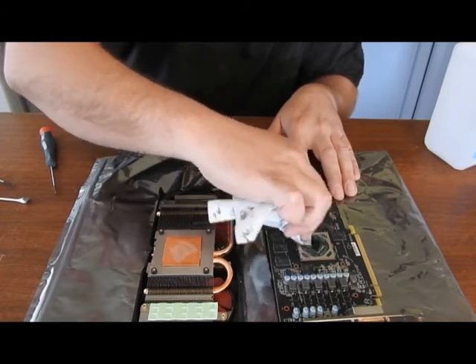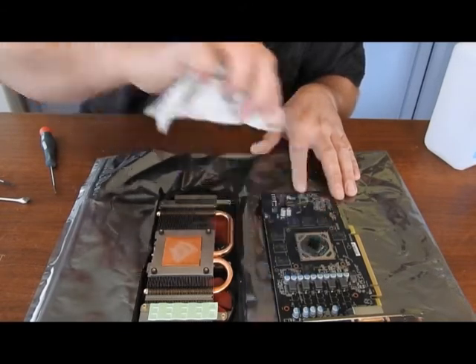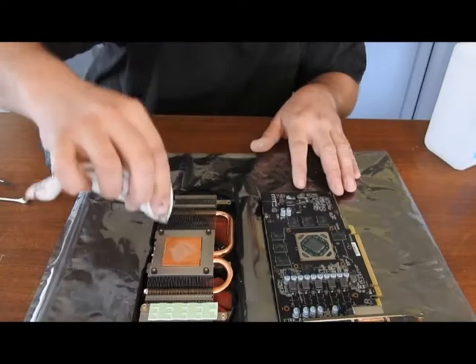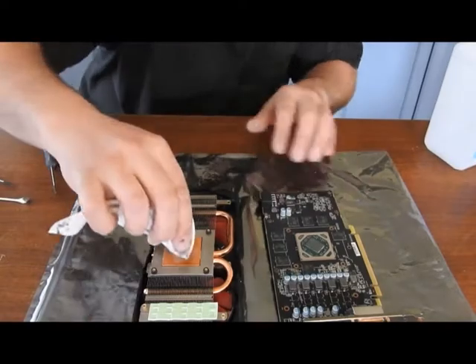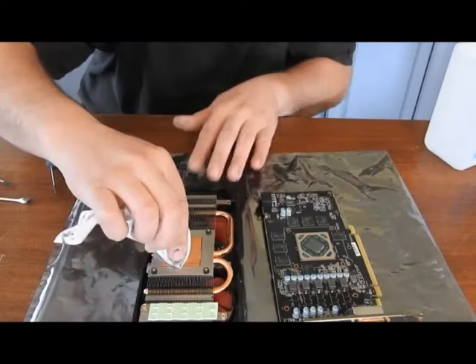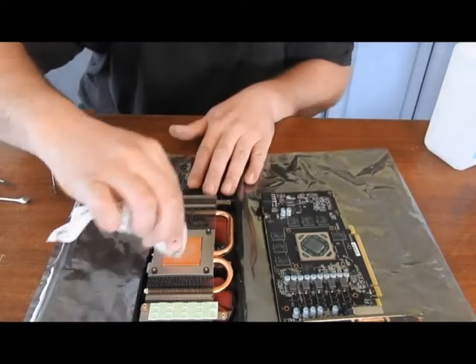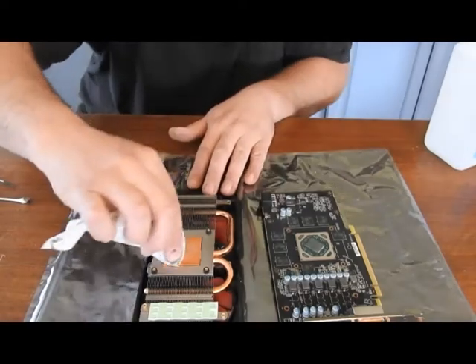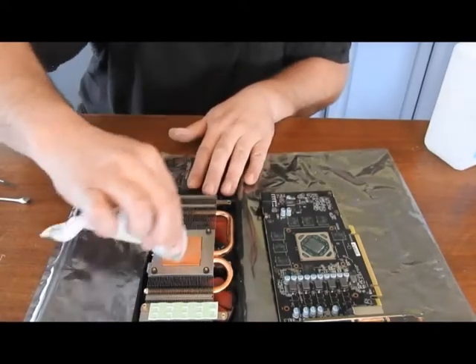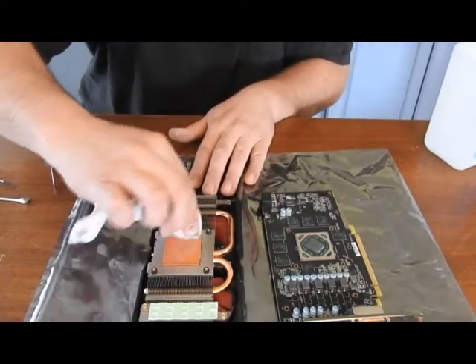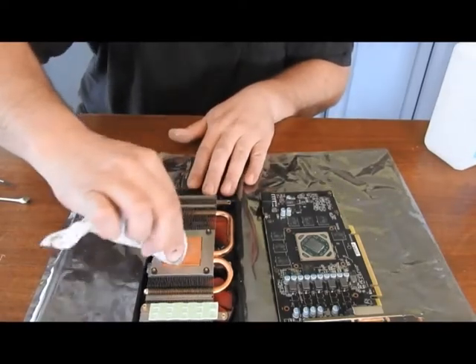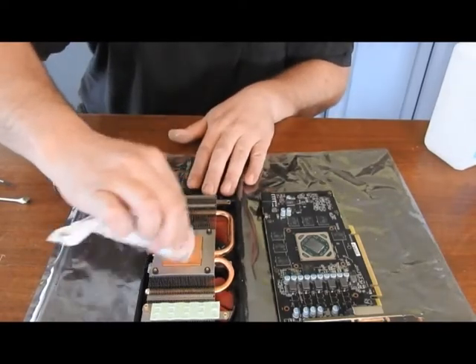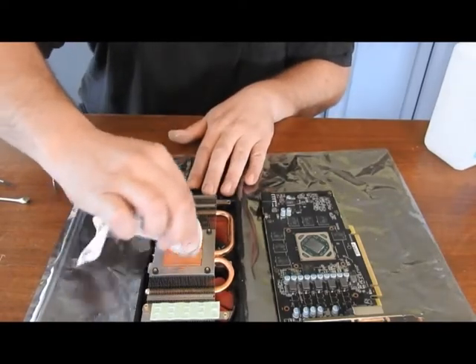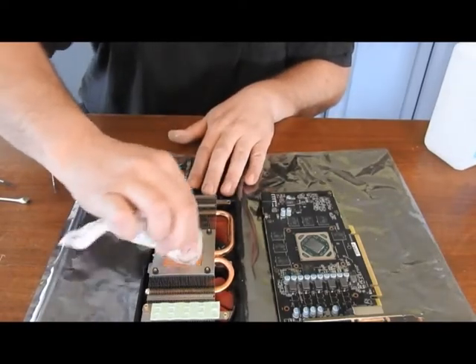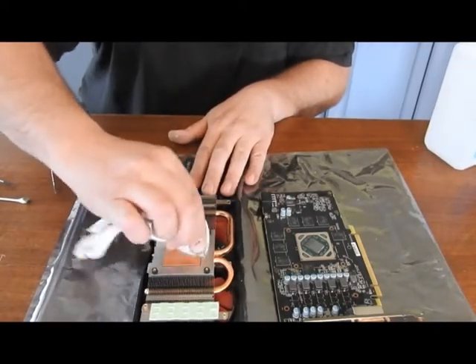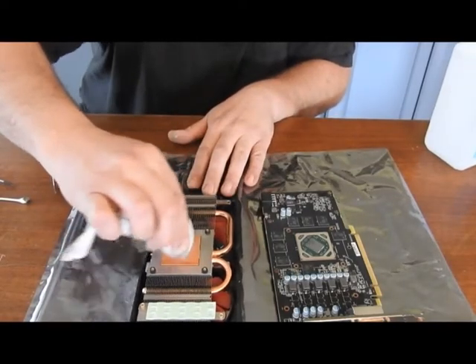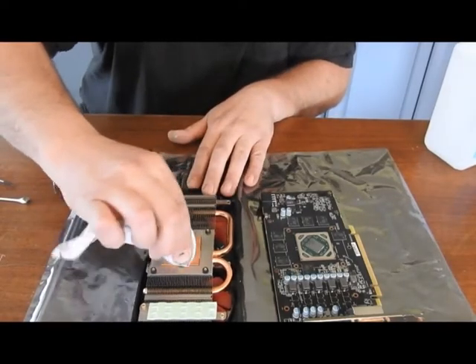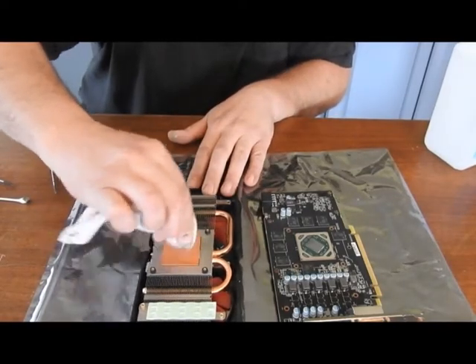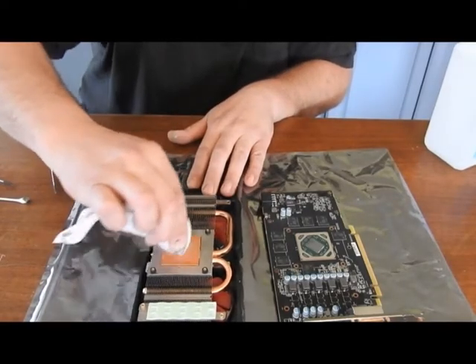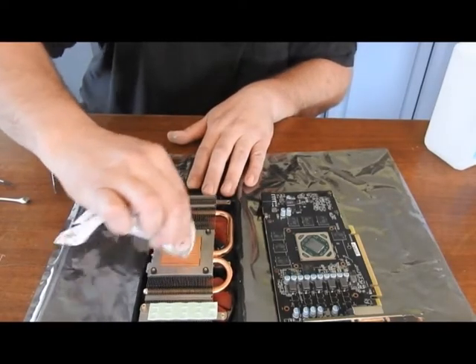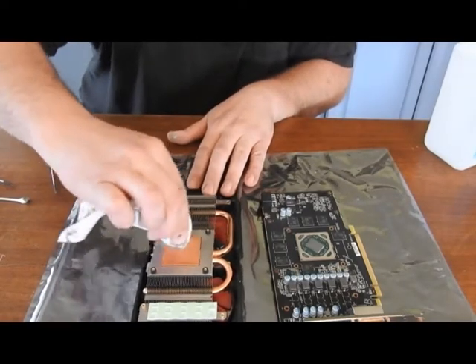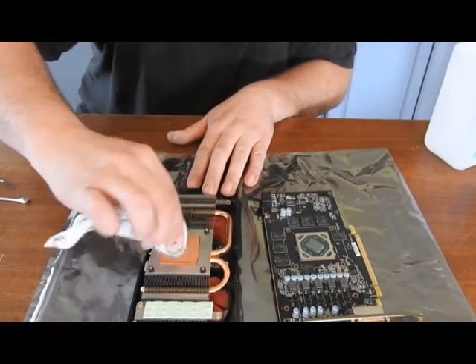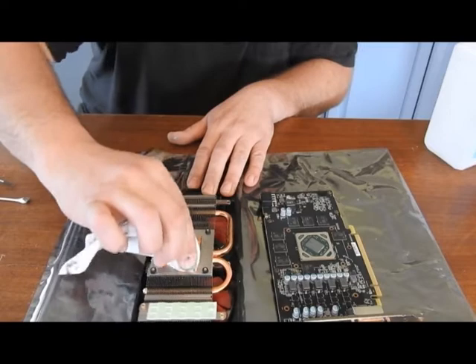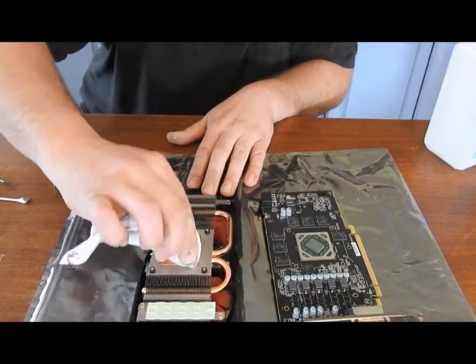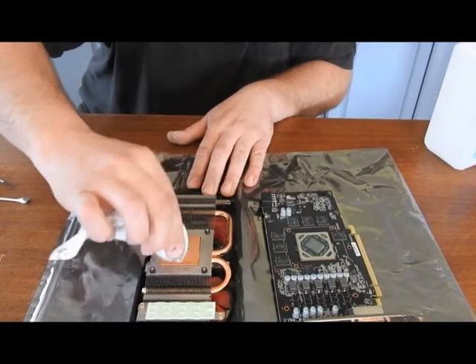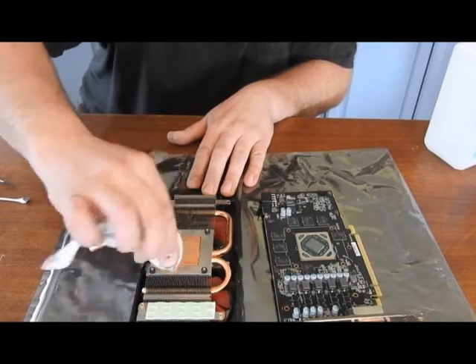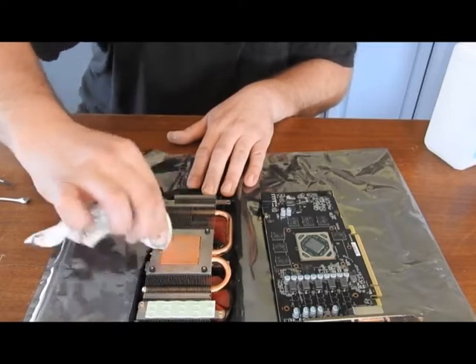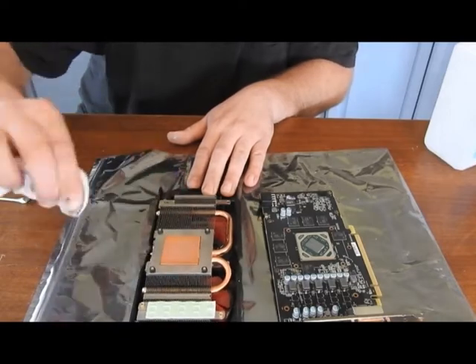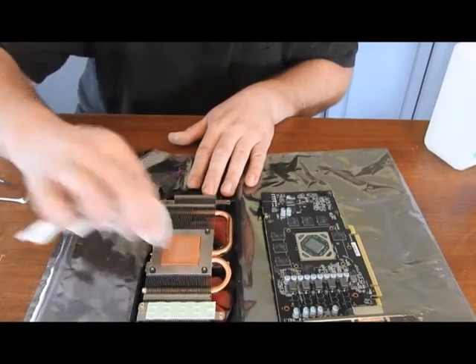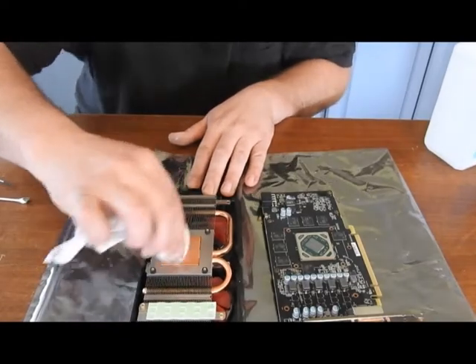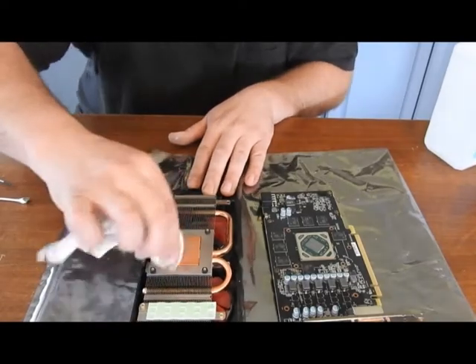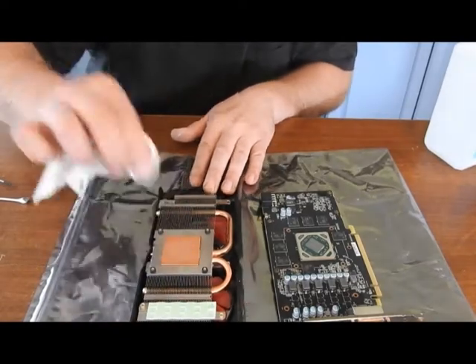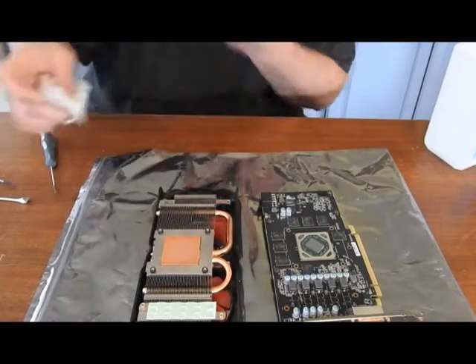Alright, CPU's clean. That's pretty clean. It cleaned up pretty good.